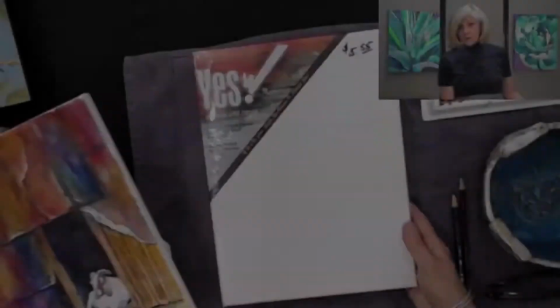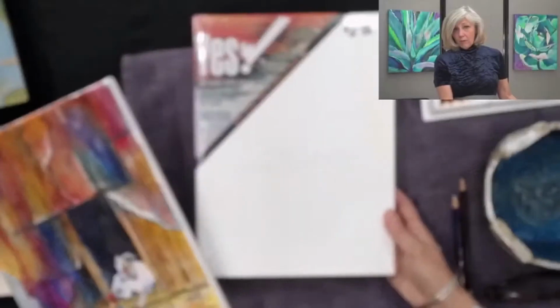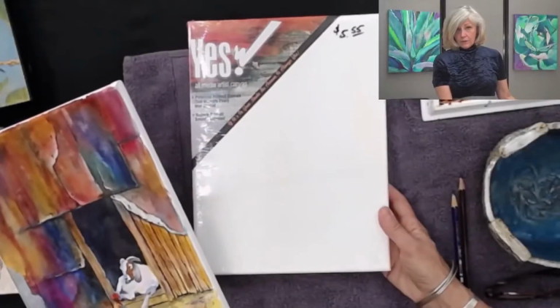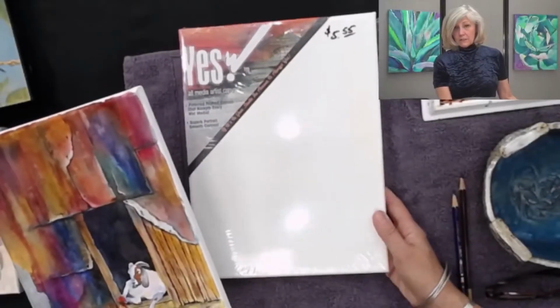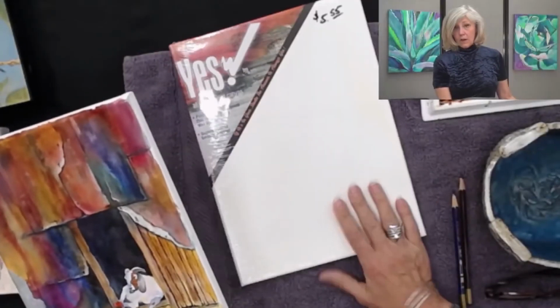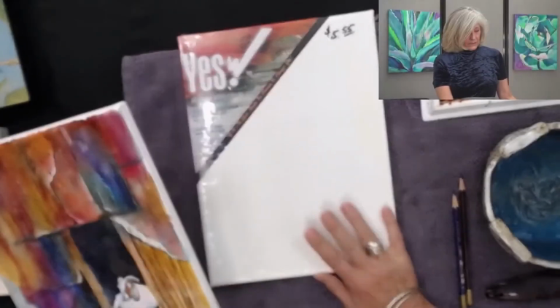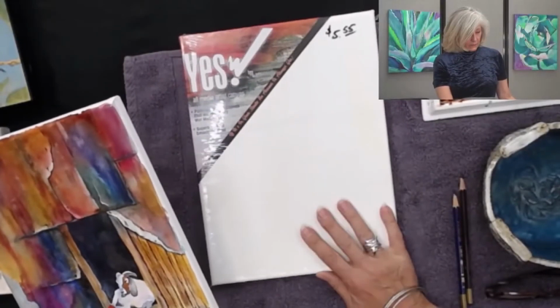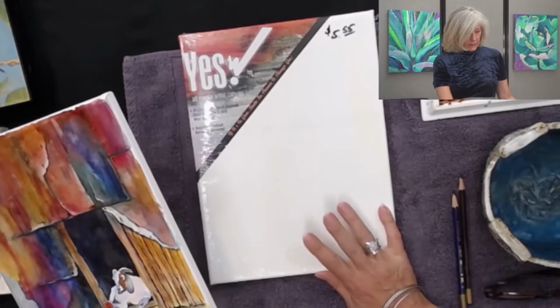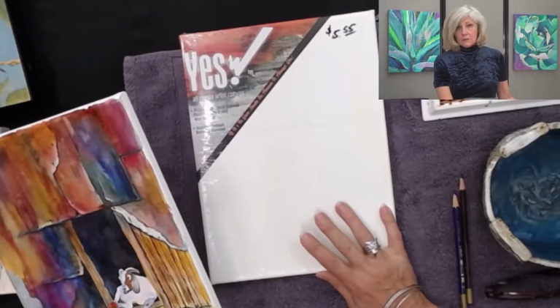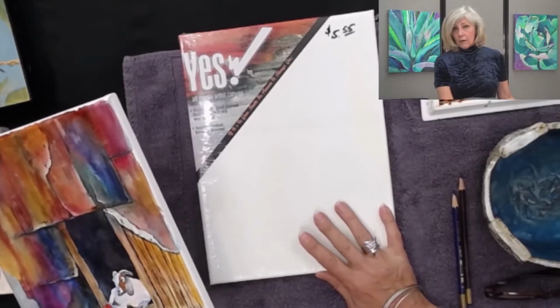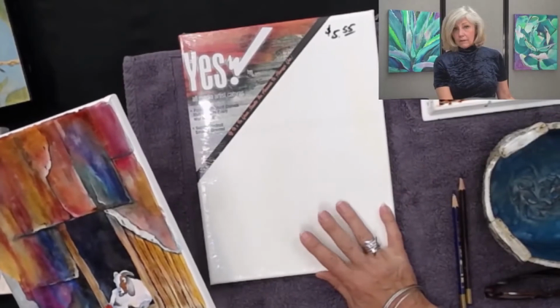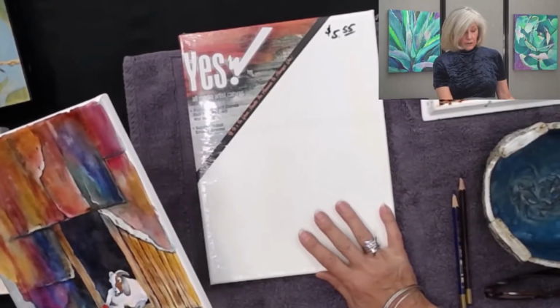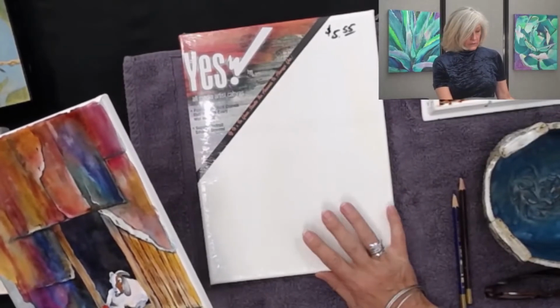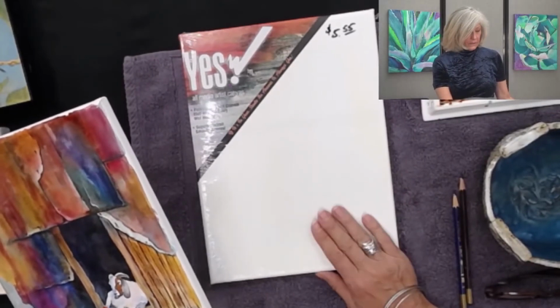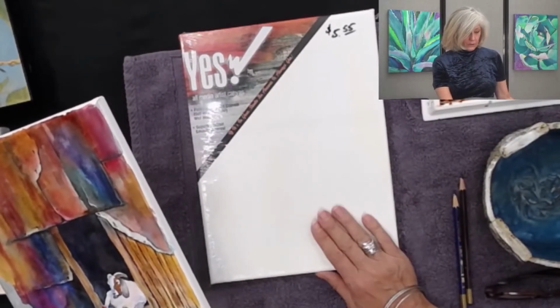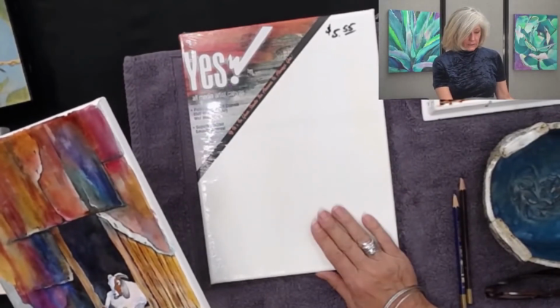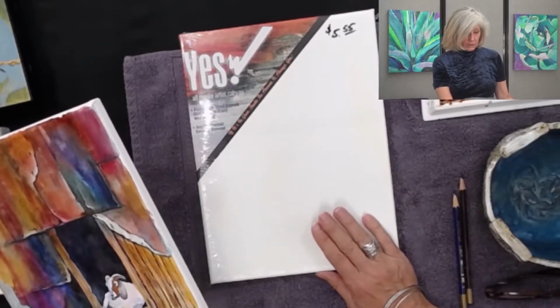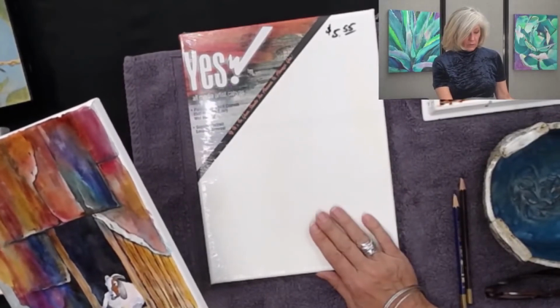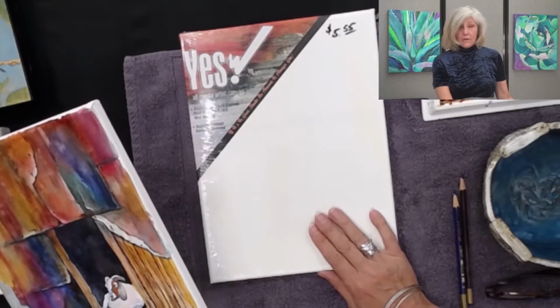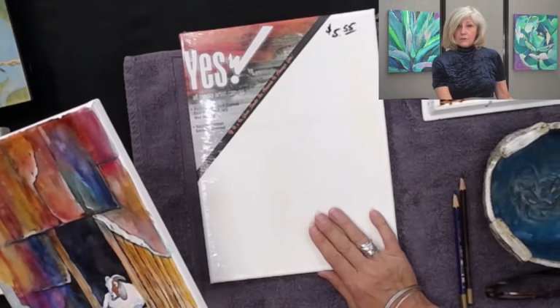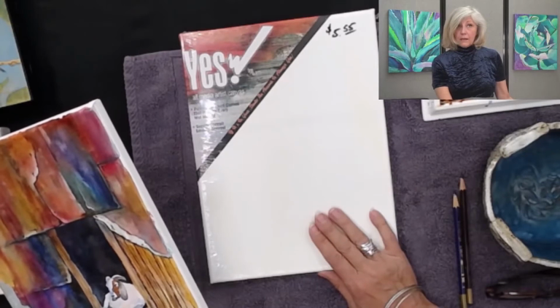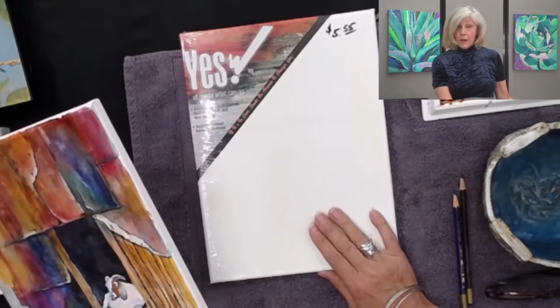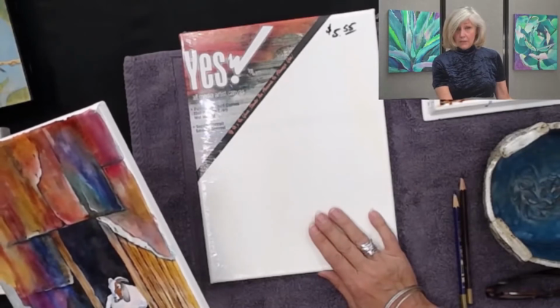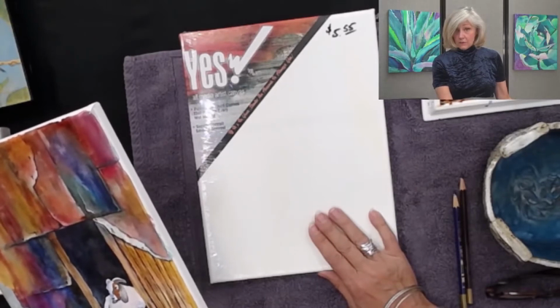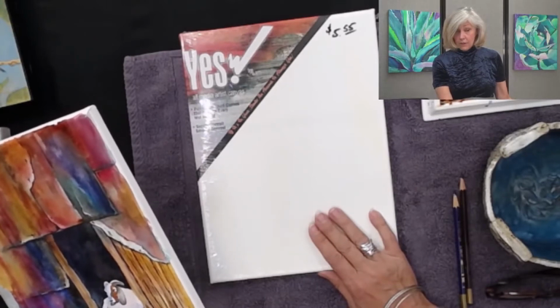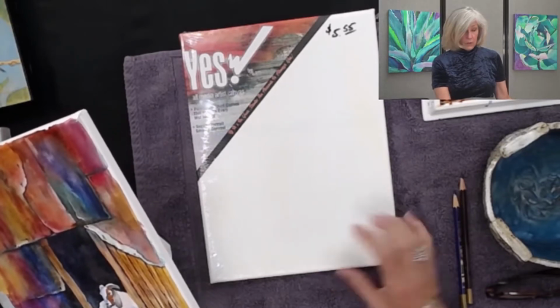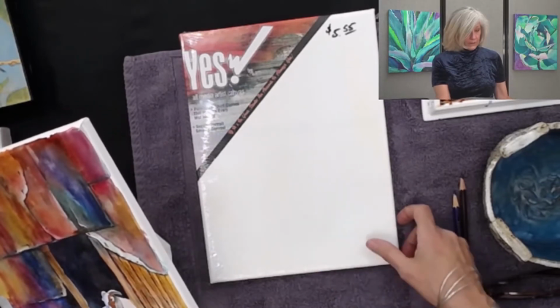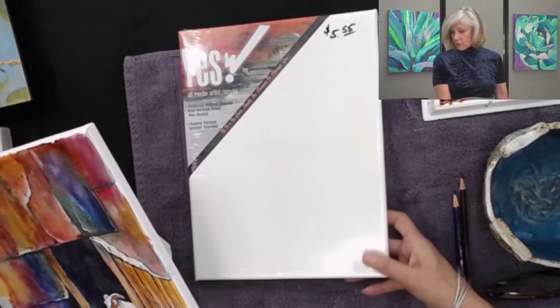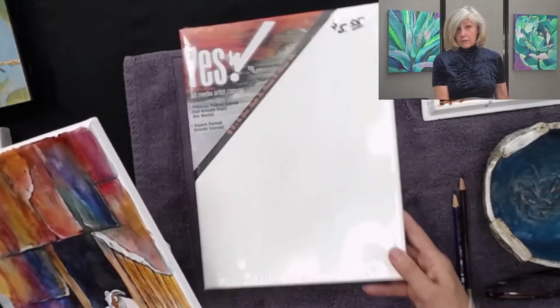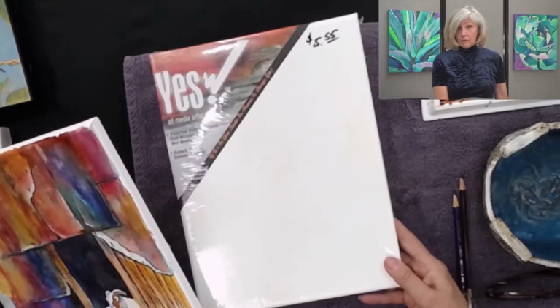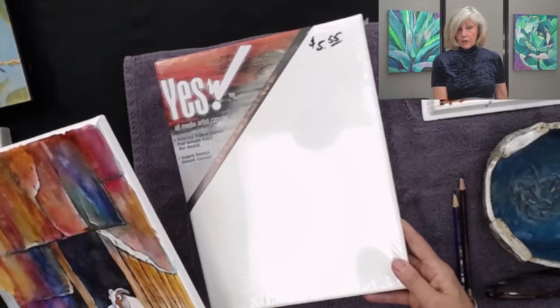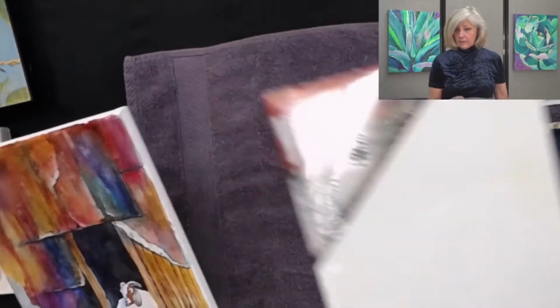You can buy watercolor canvases as well. This is the brand that I tend to use when I'm buying the watercolor canvases, but Fredericks also has one. I've understood that Hobby Lobby sells a great one as well, their own store brand of watercolor canvases.